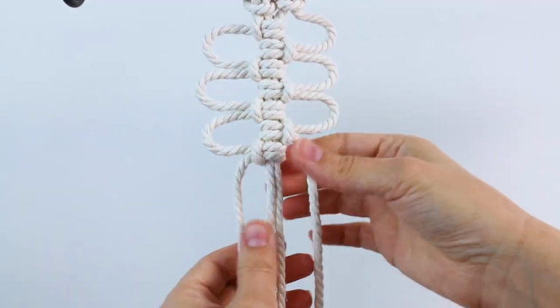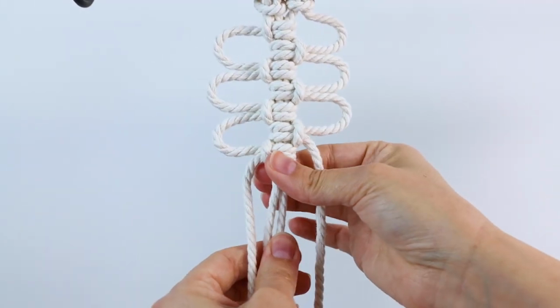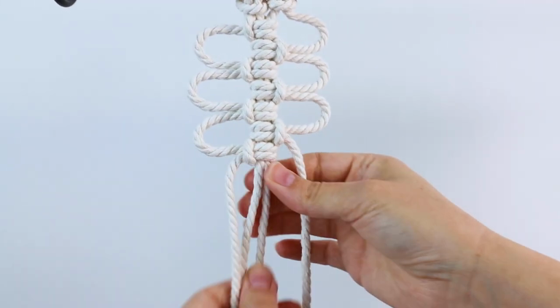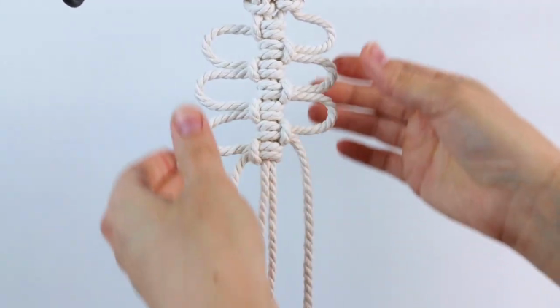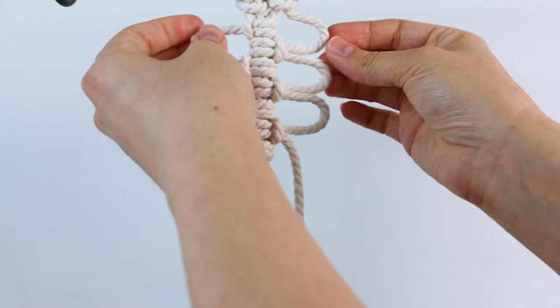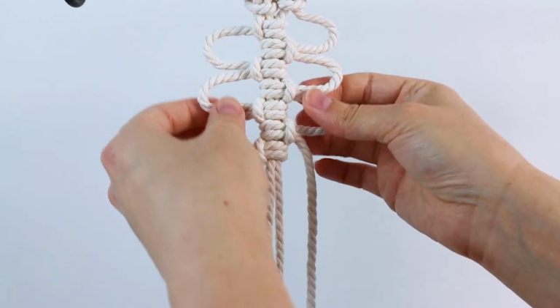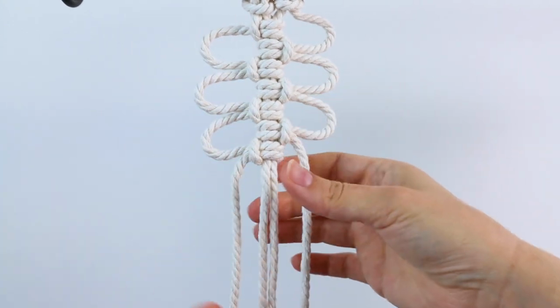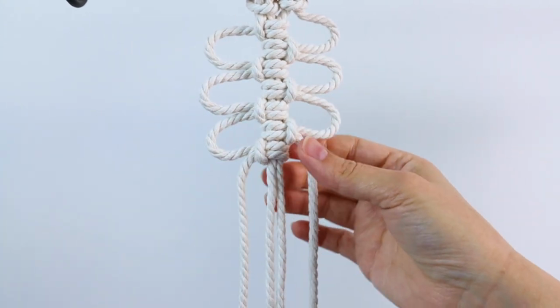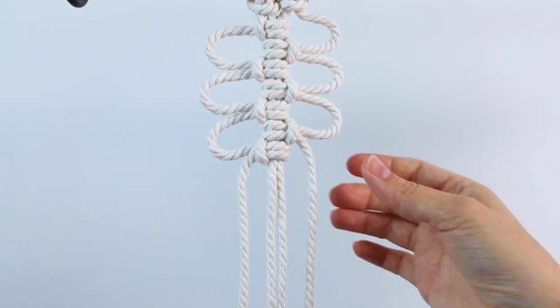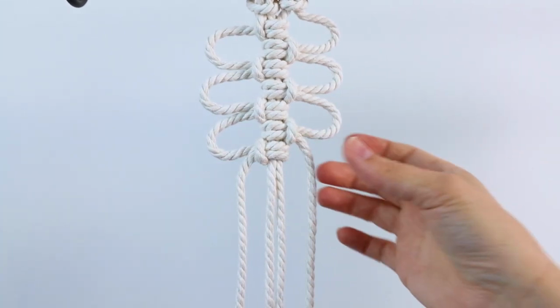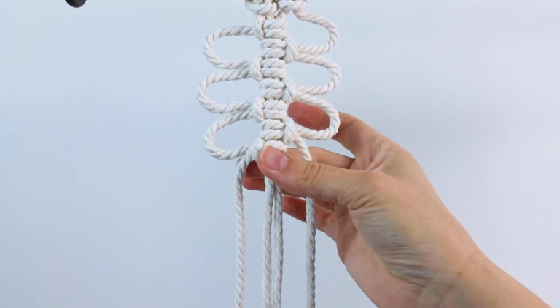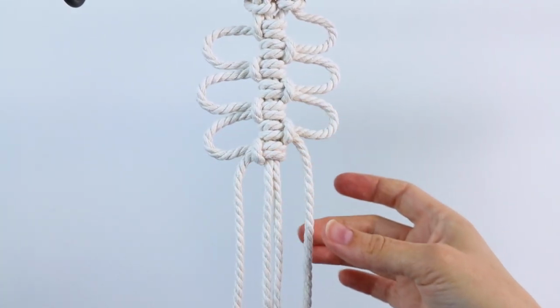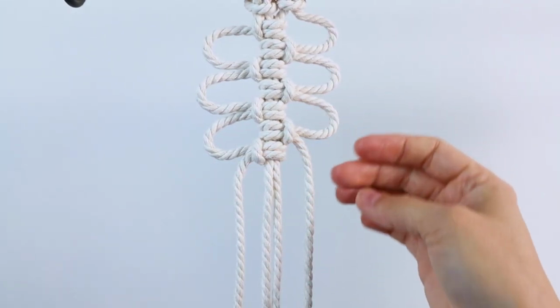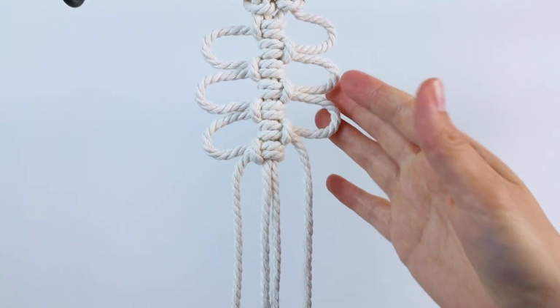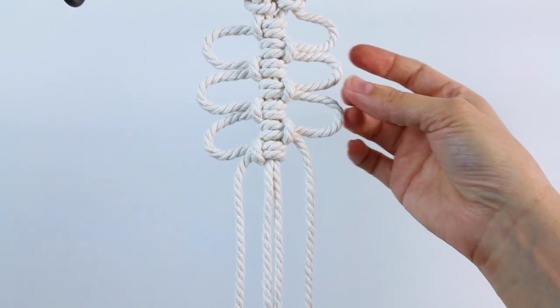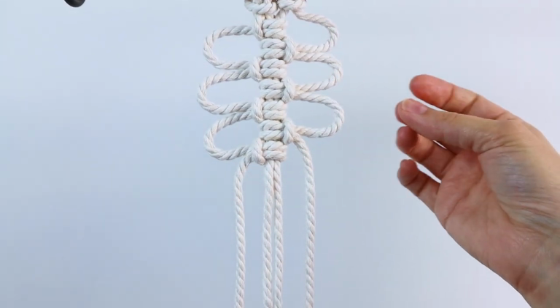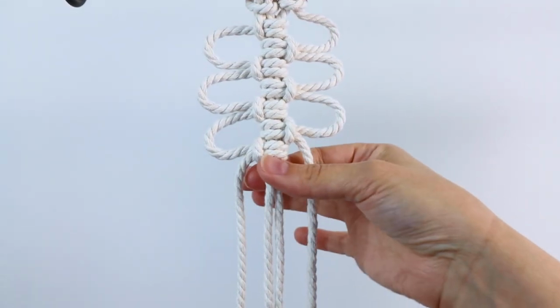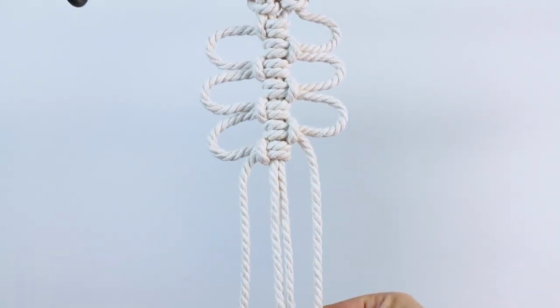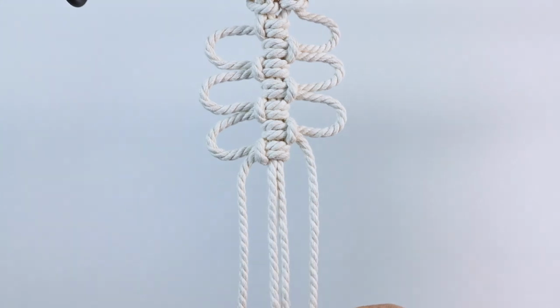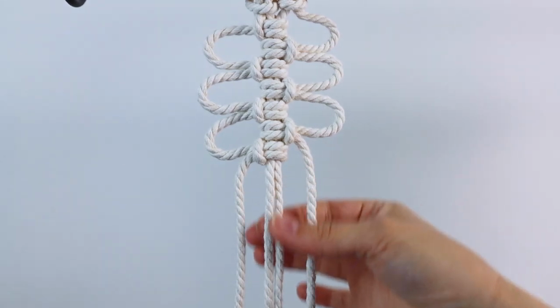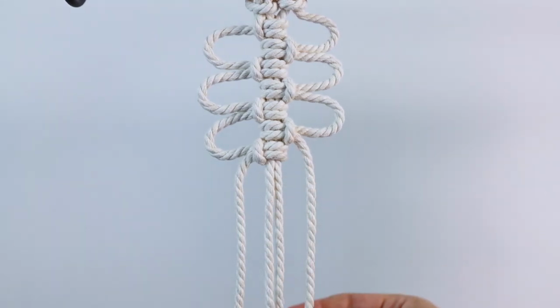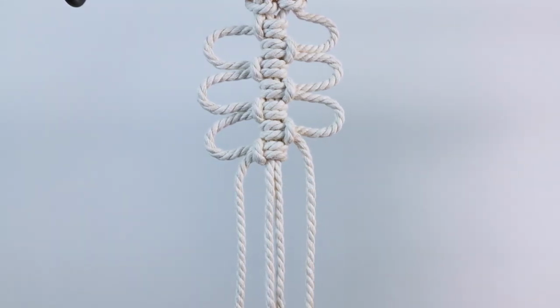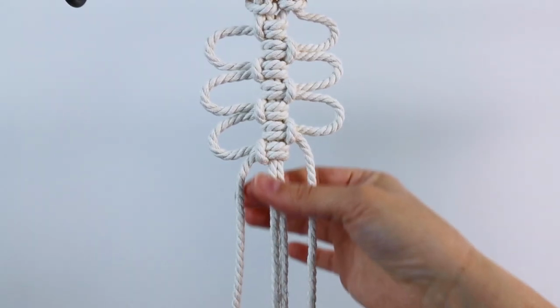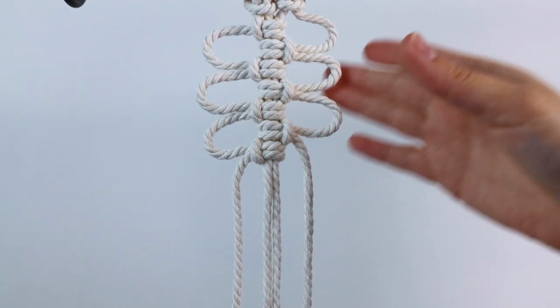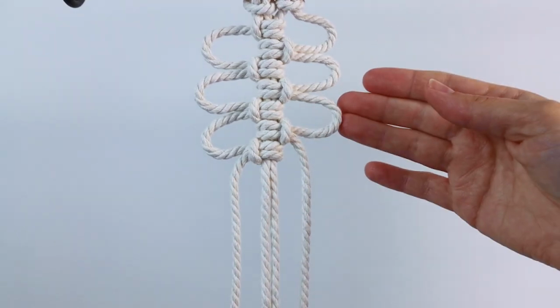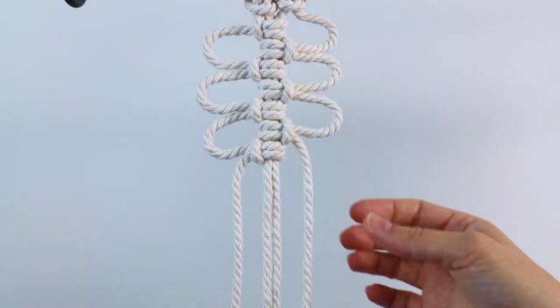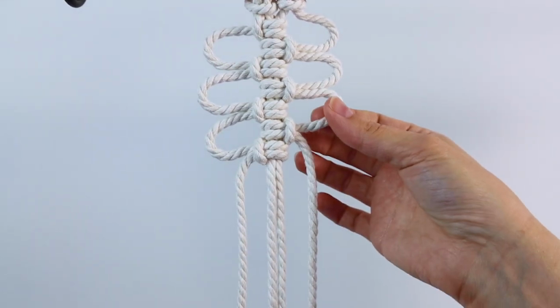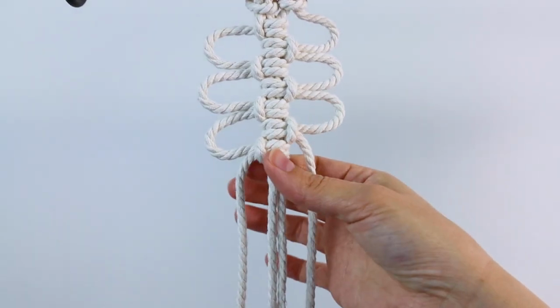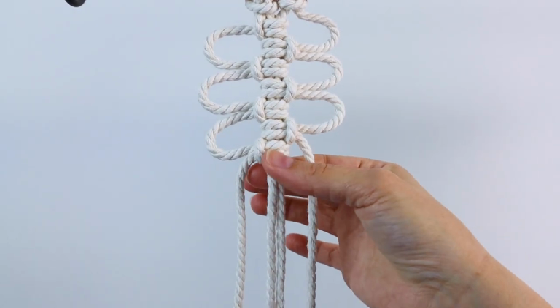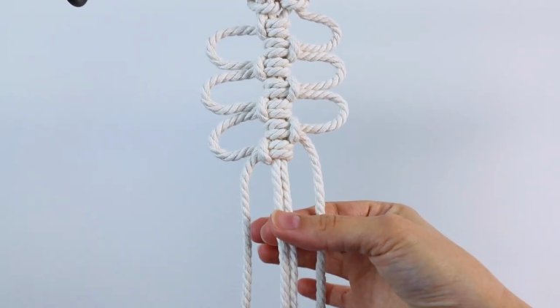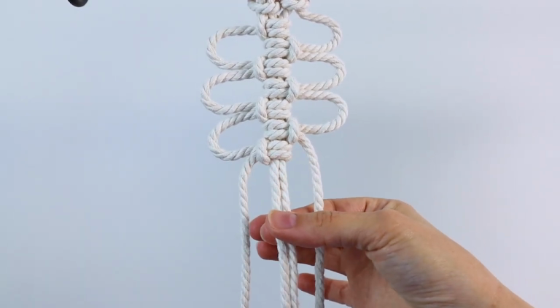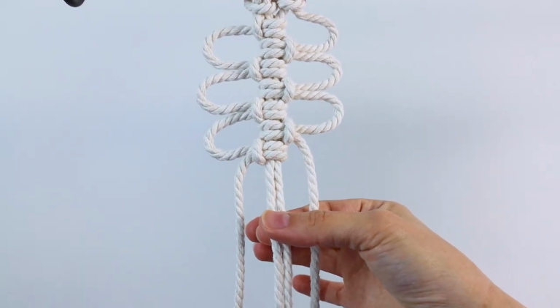And there you go — you just get these really nice little loops here on the sides. Now if you want to make your picots larger you can just leave more space in between when you're tying your knots and that'll make a larger one. If you want to make them smaller, just leave less space.